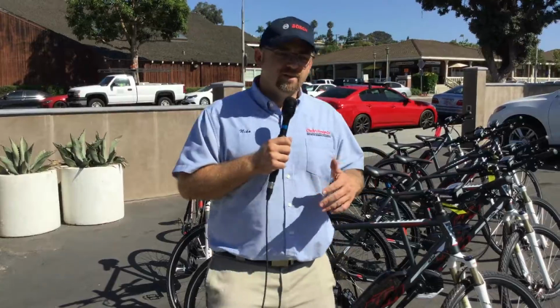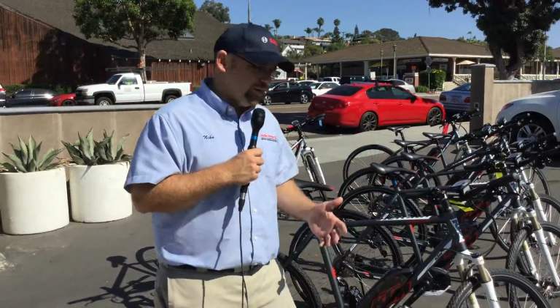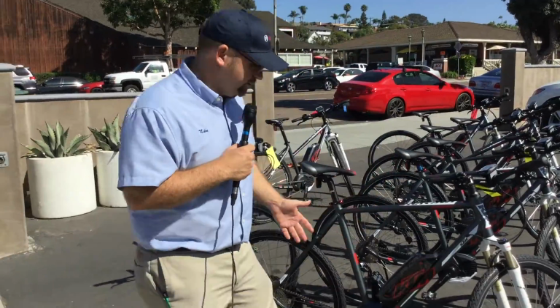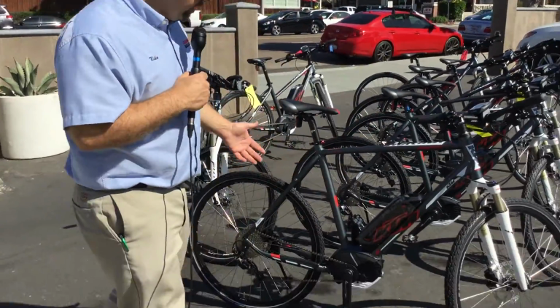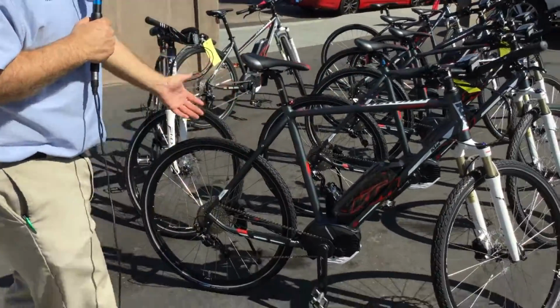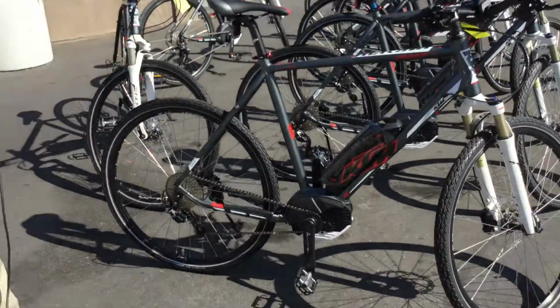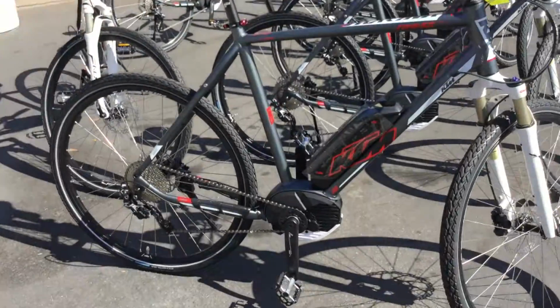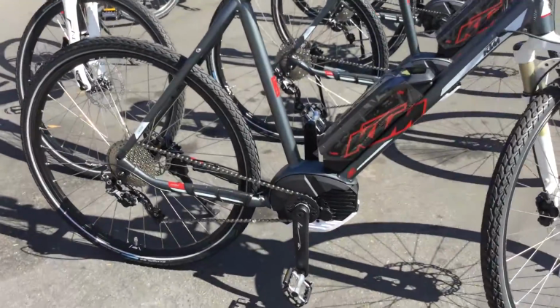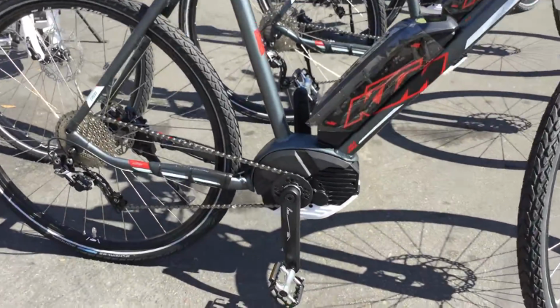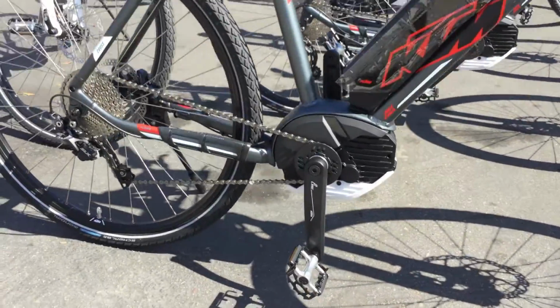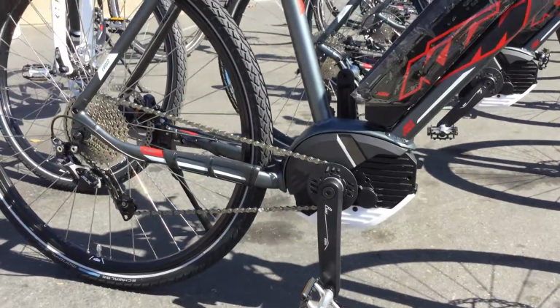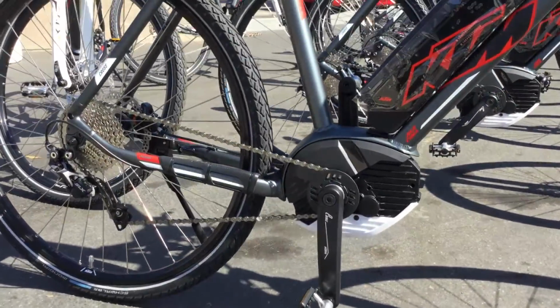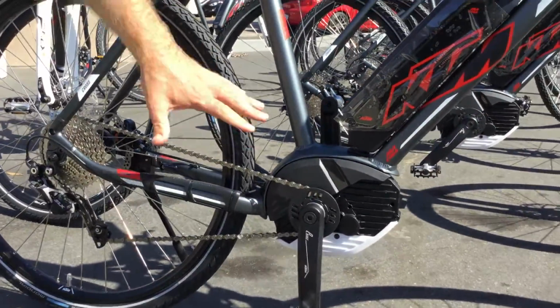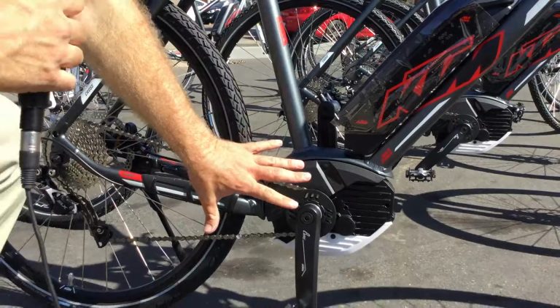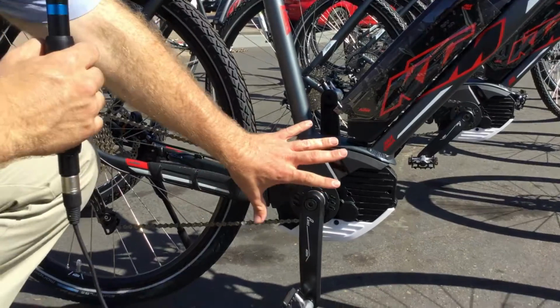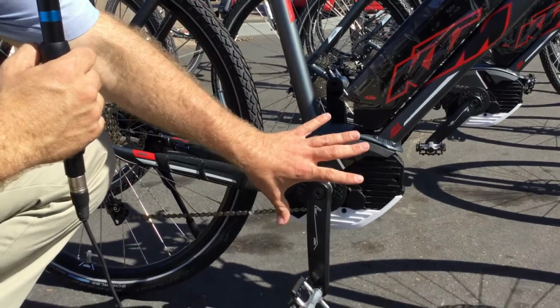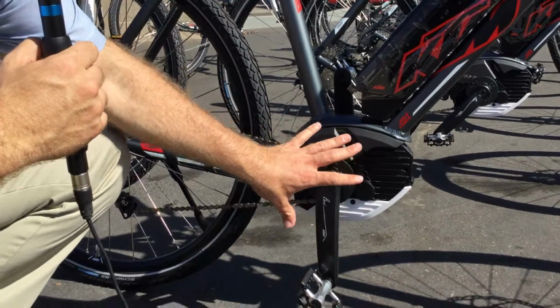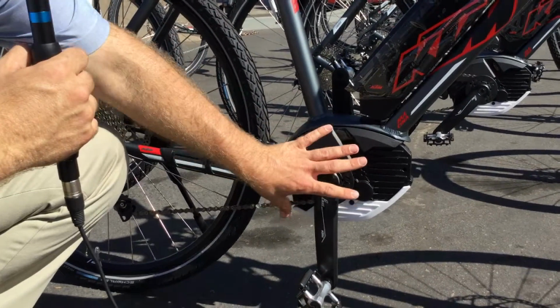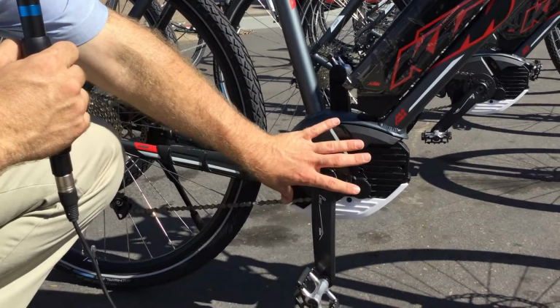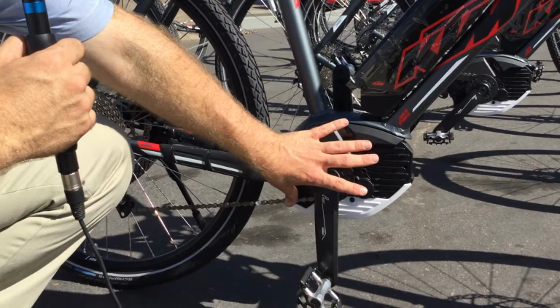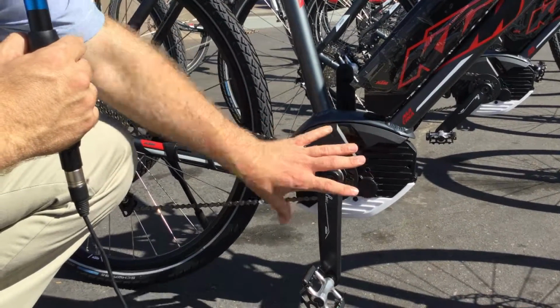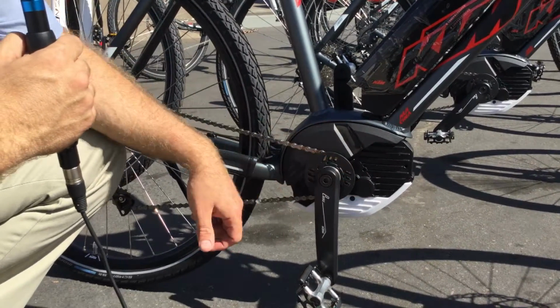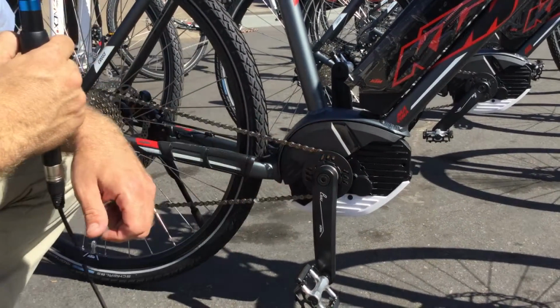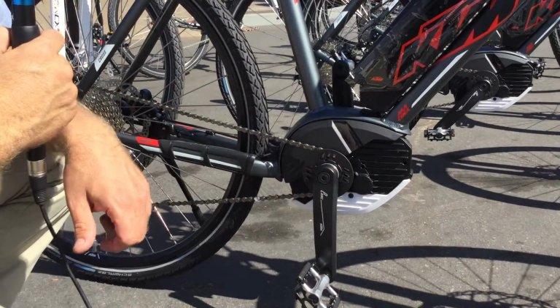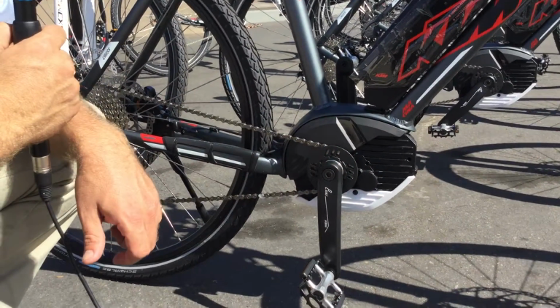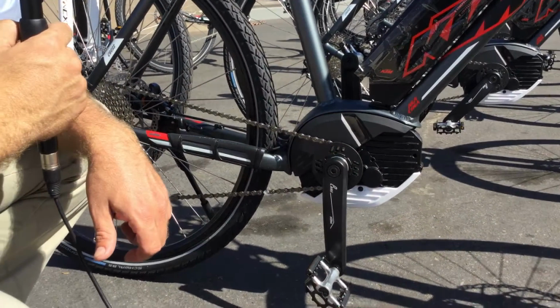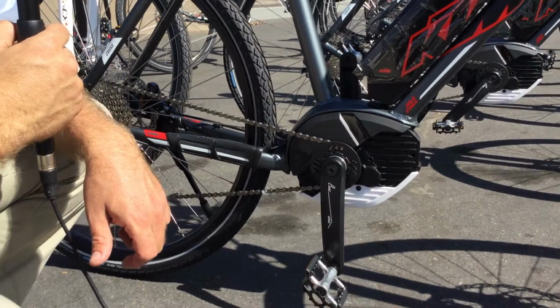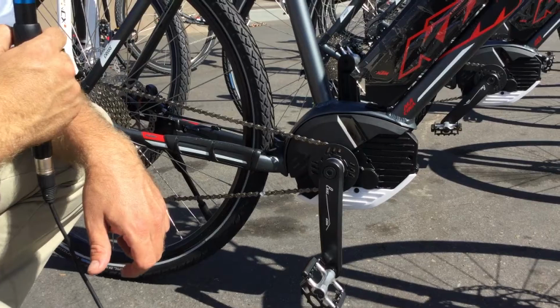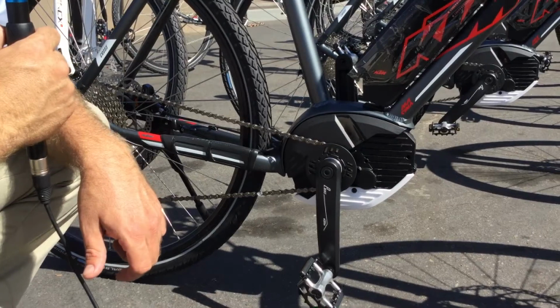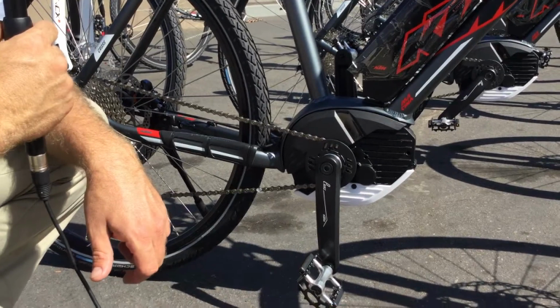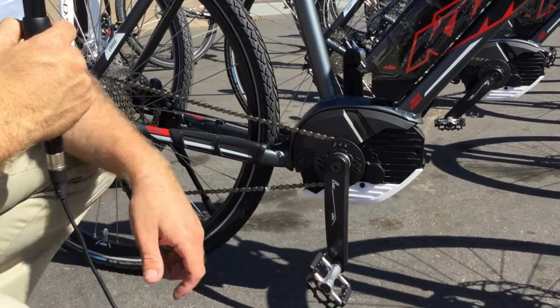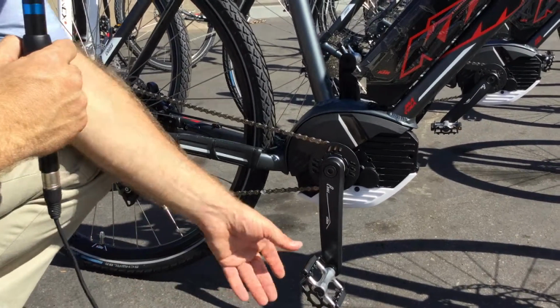So over here we have a bicycle, an E-bicycle, and you can see this is a center-mounted motor, a crankshaft motor that's on the bike.